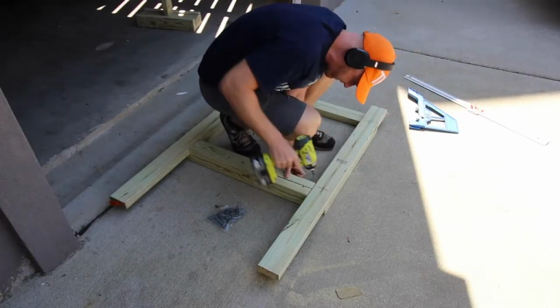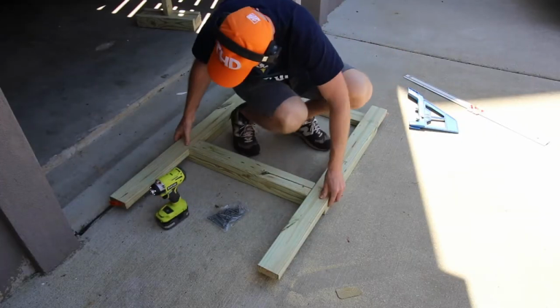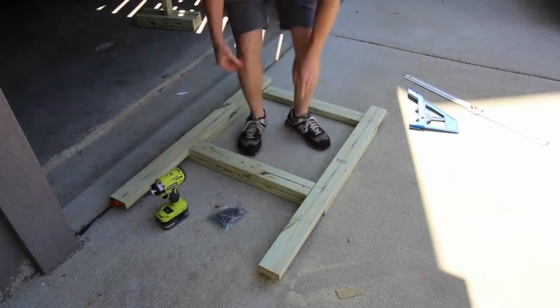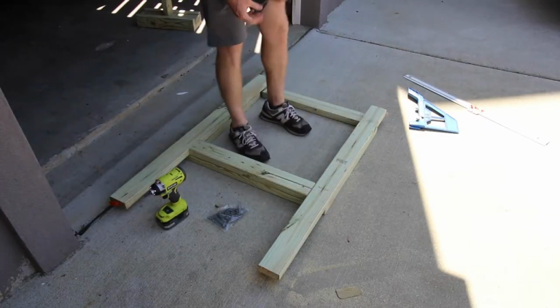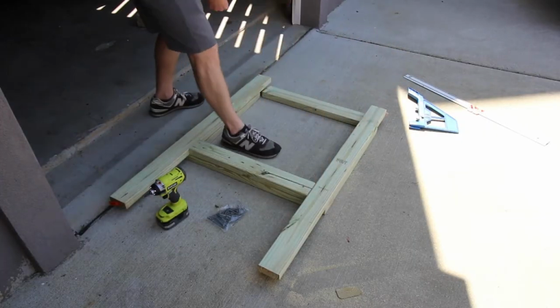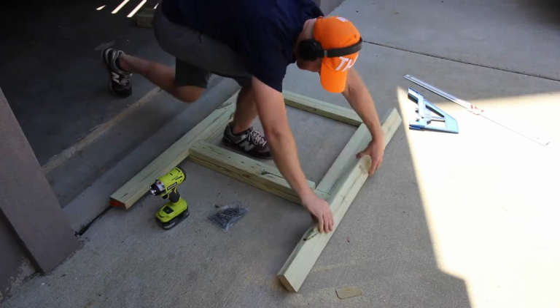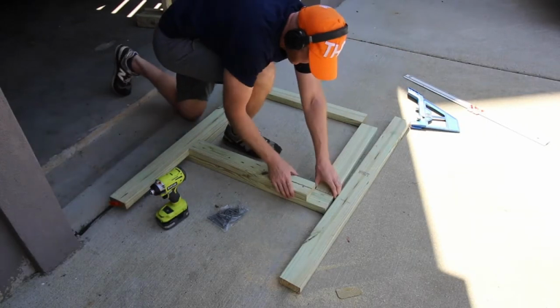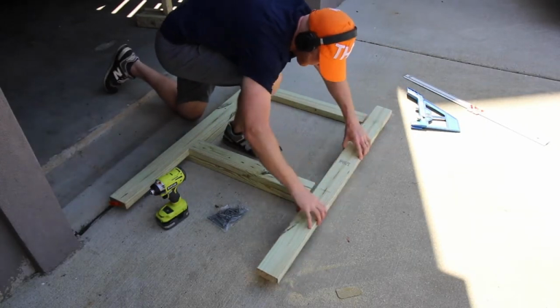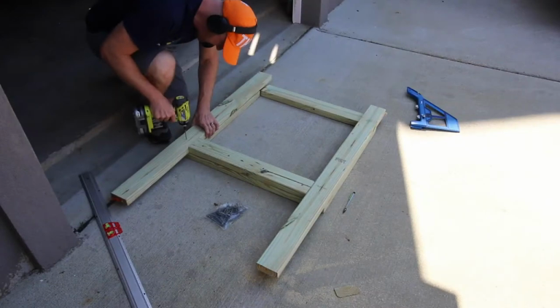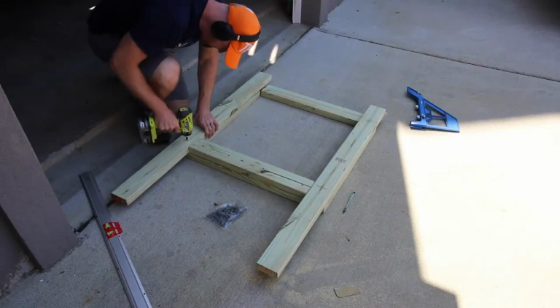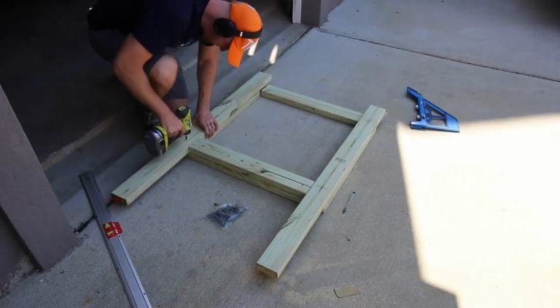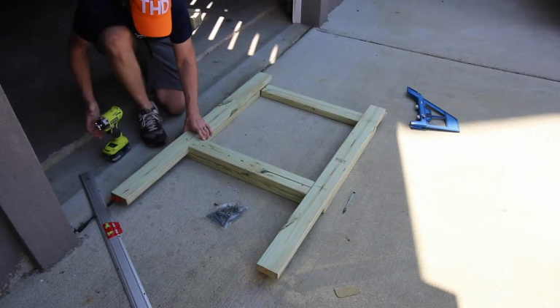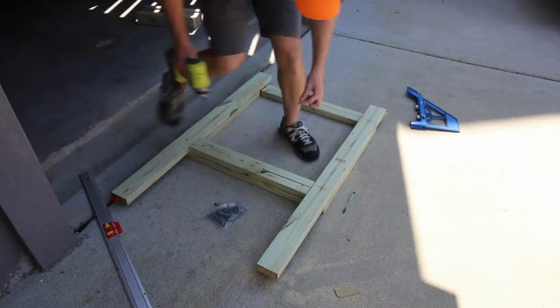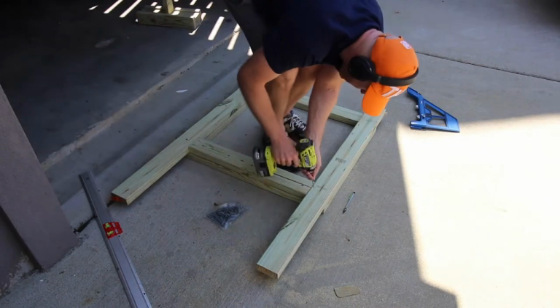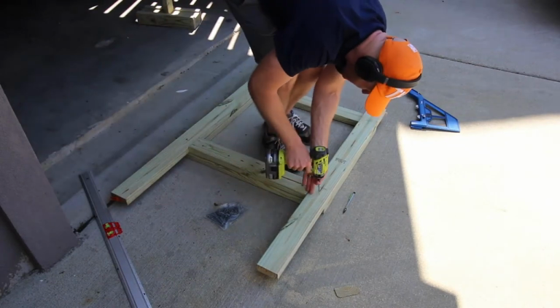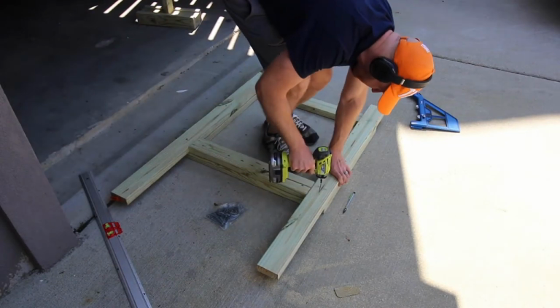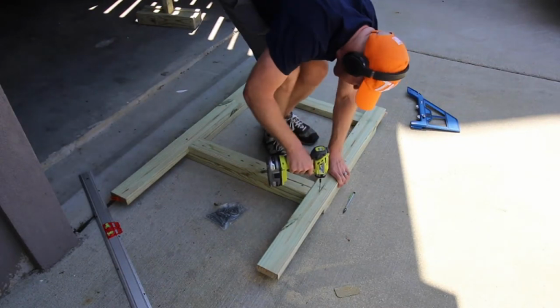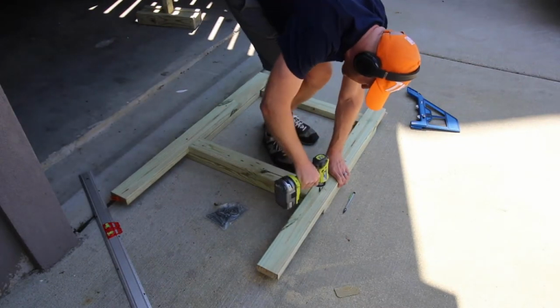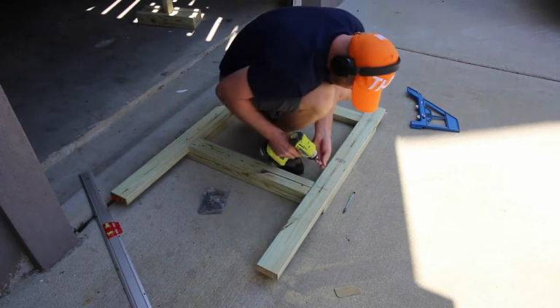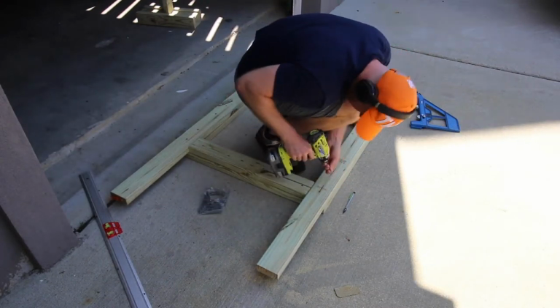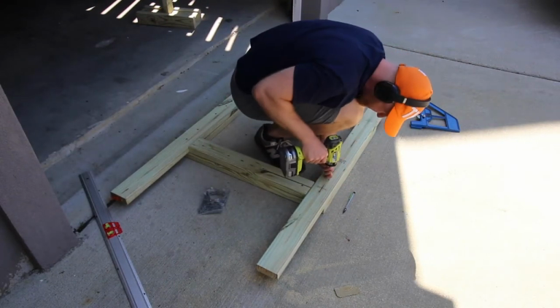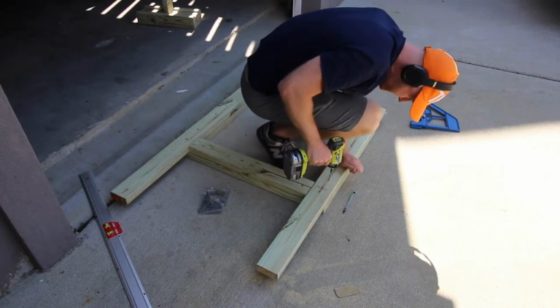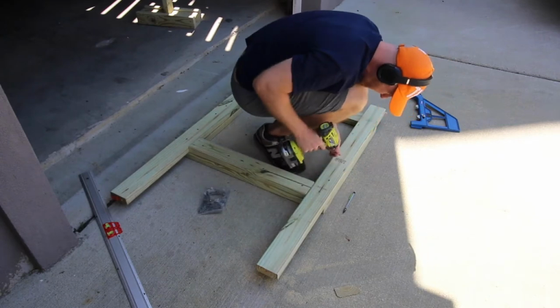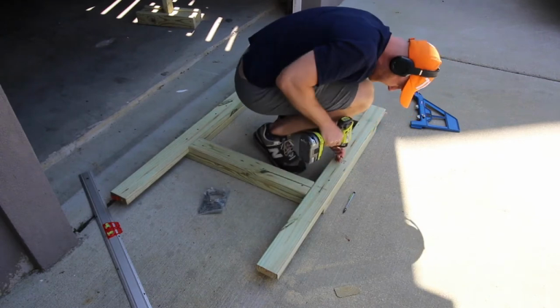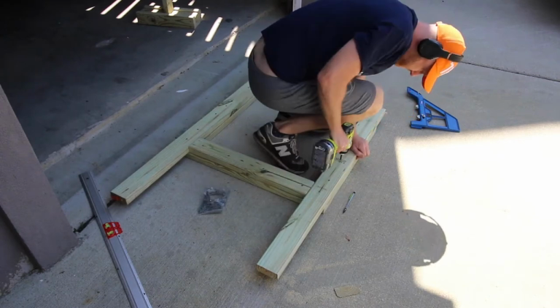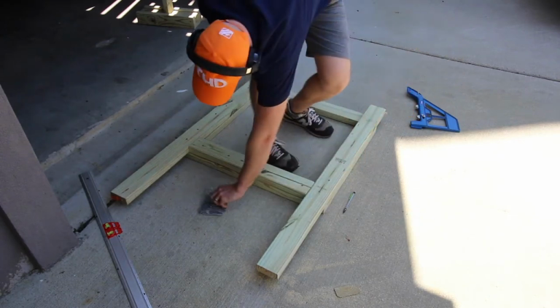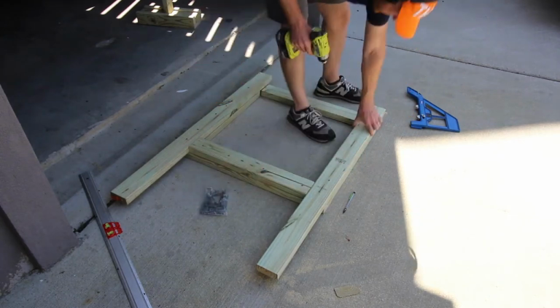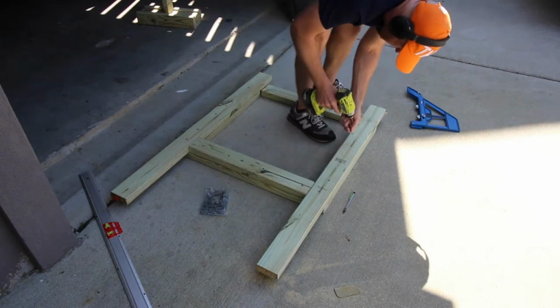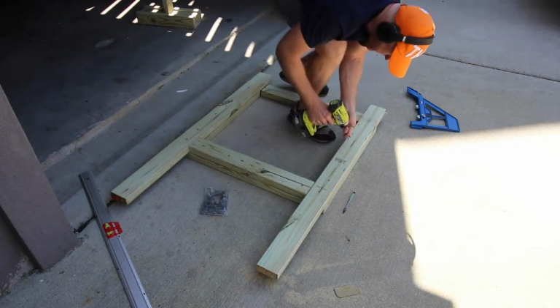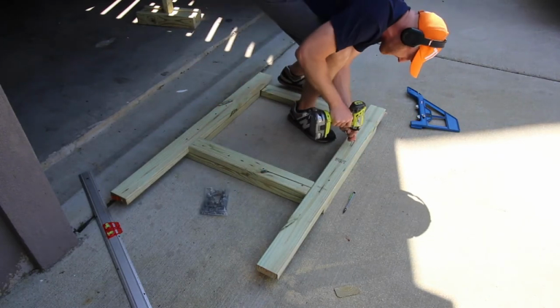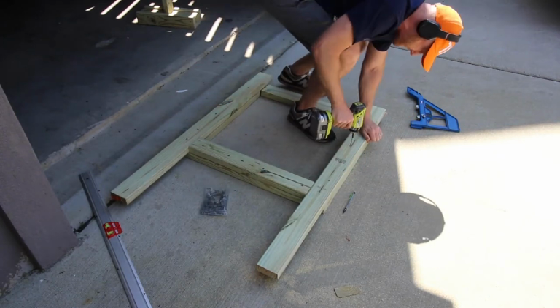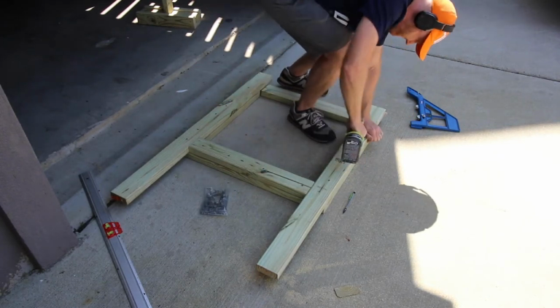The other wood part to assemble for this slide setup is the actual entrance support. This is bigger 2x4s that are screwed together and will connect the slide to the deck off of our stairs.